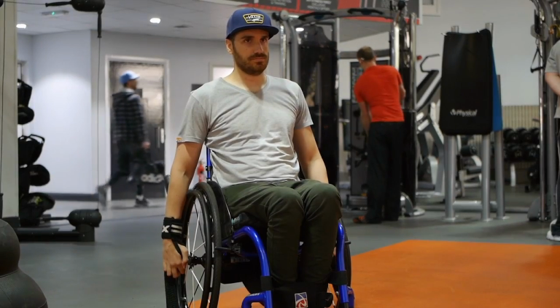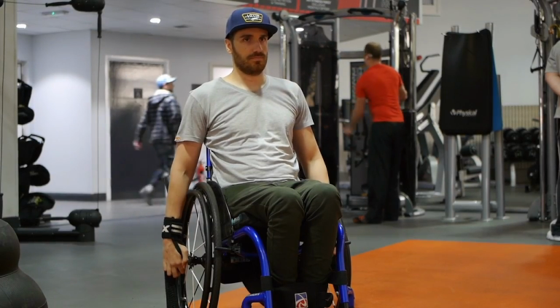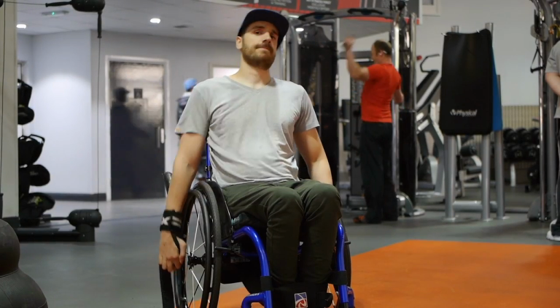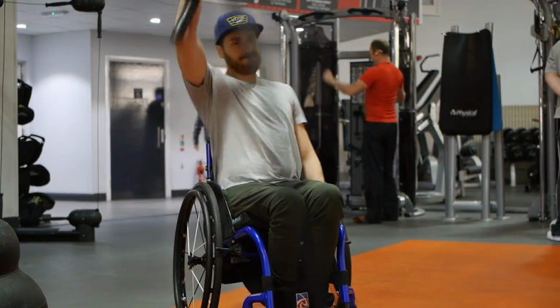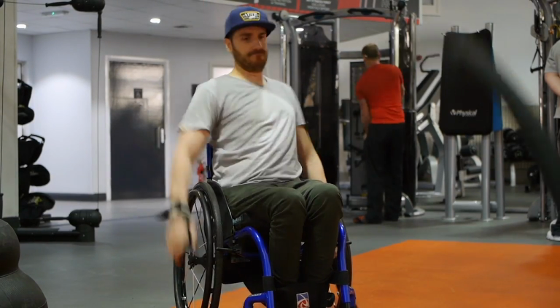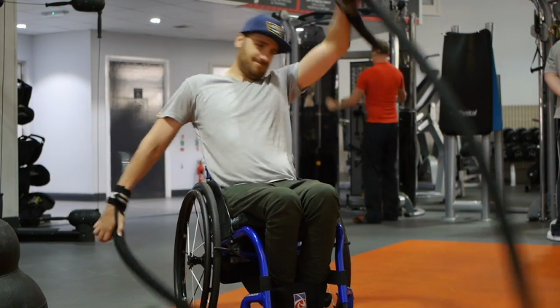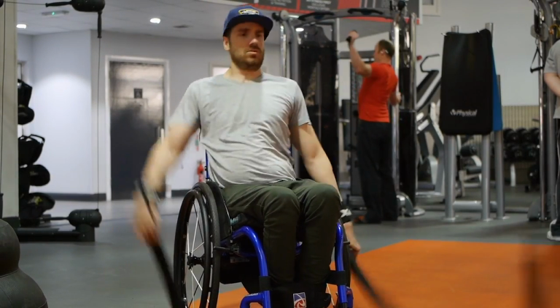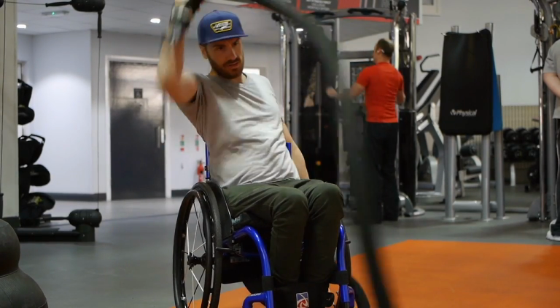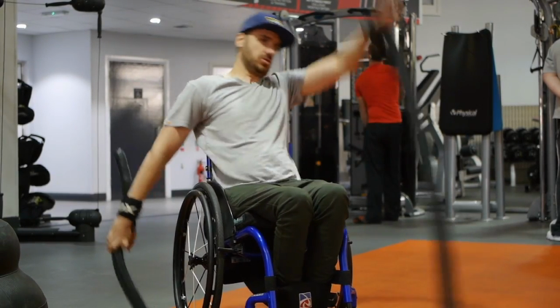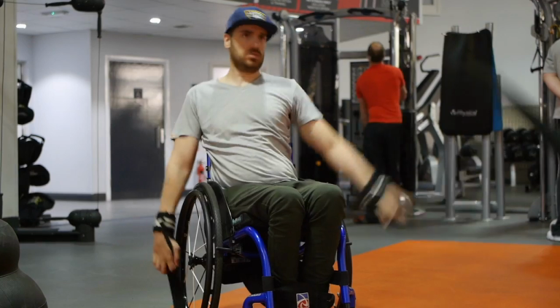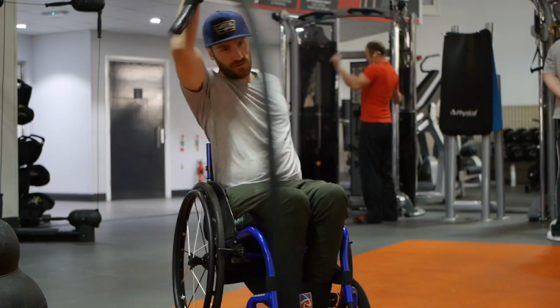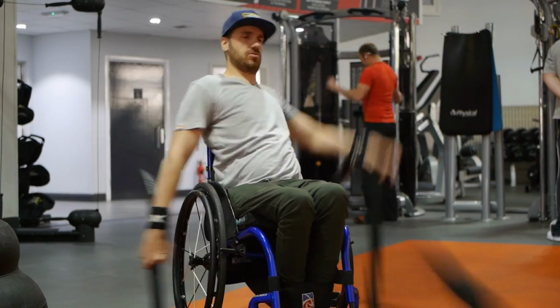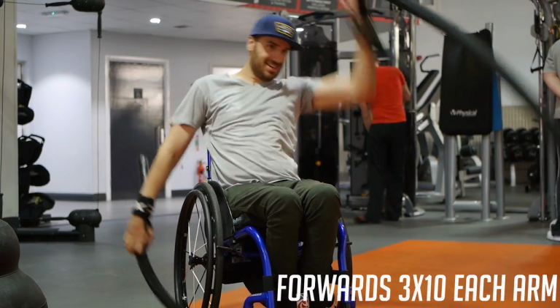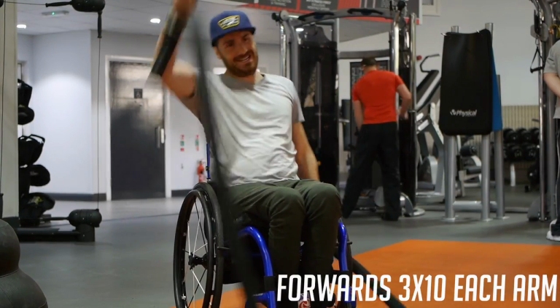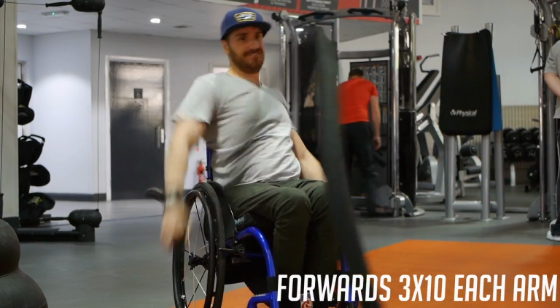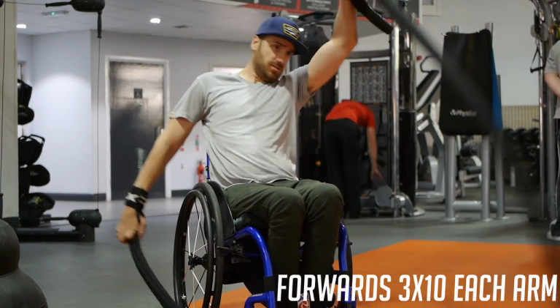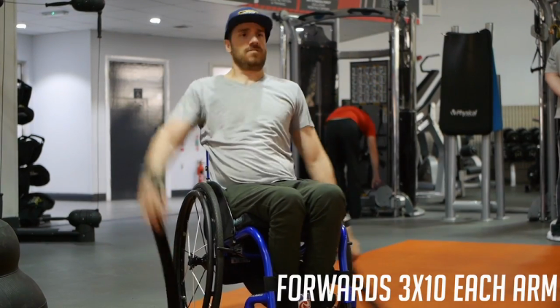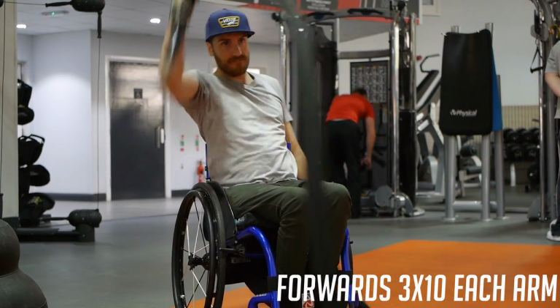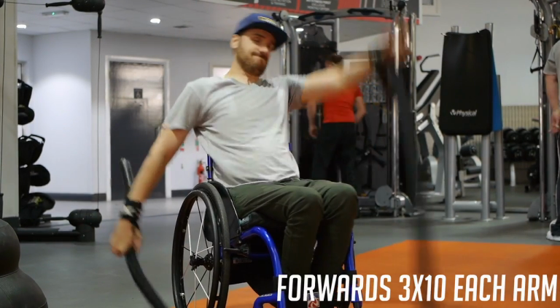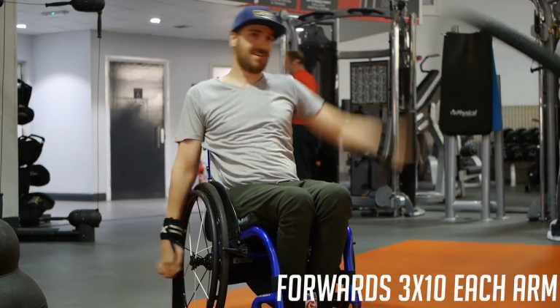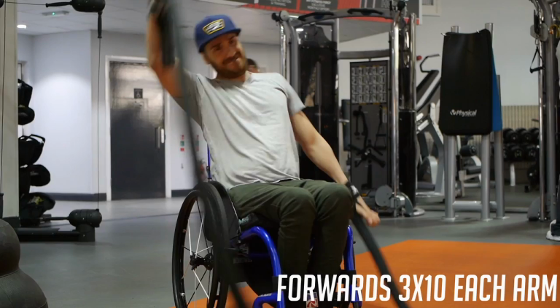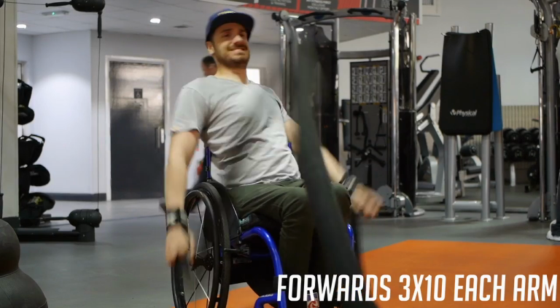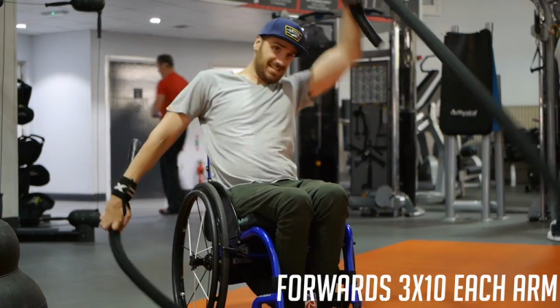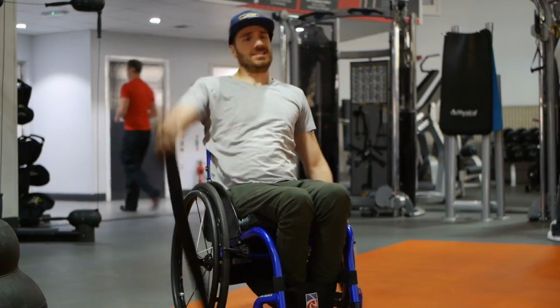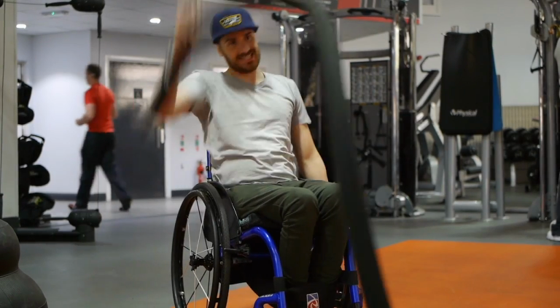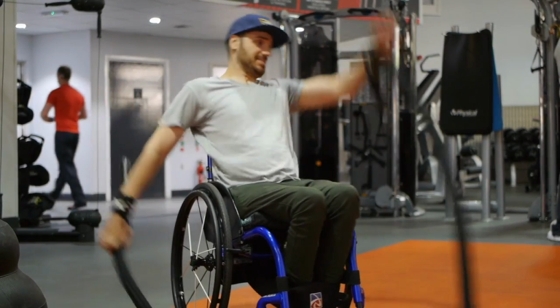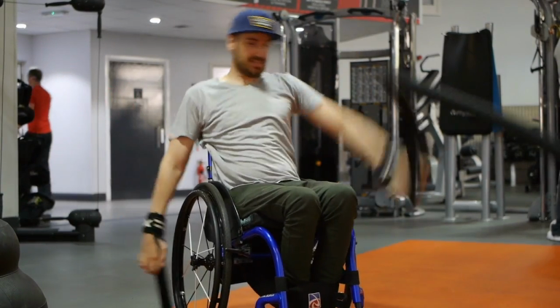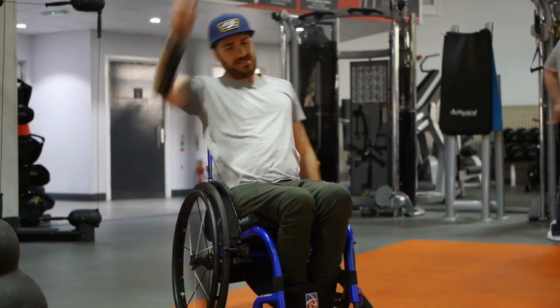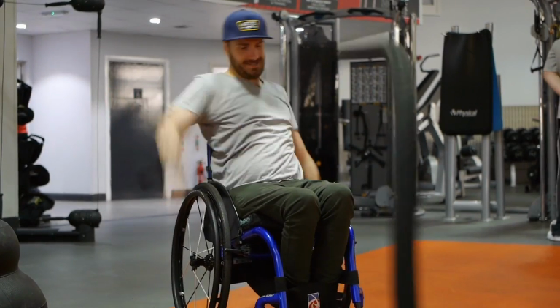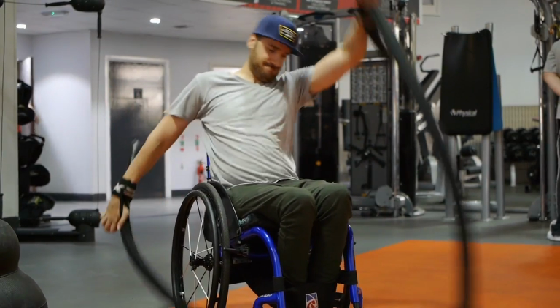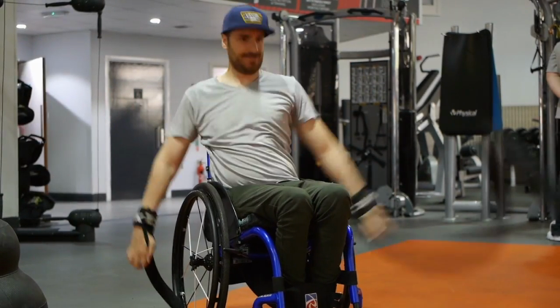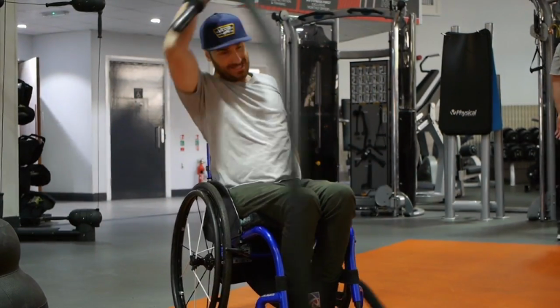Alright then, first set we're going to go single-armed out in front, going to lift up as high as you can, slam it back down to the floor as hard as you can, ten on each side. We're going to do that three times through with about thirty seconds rest in between each one.